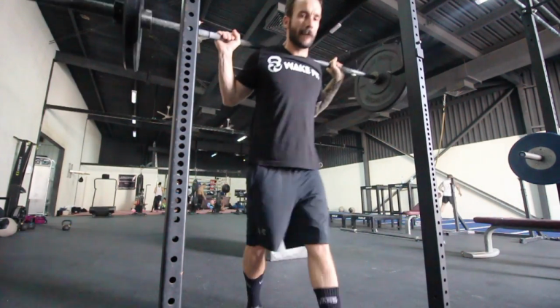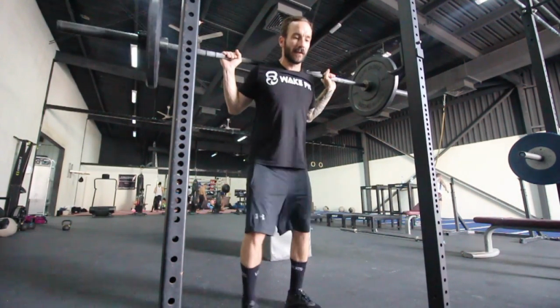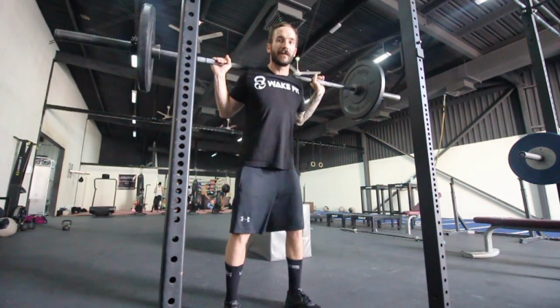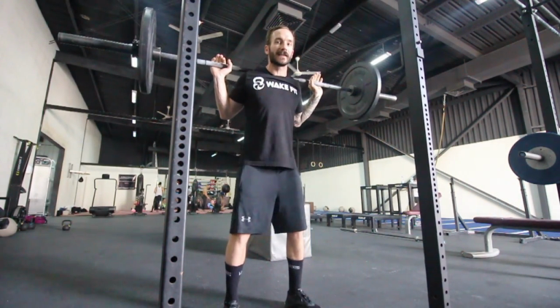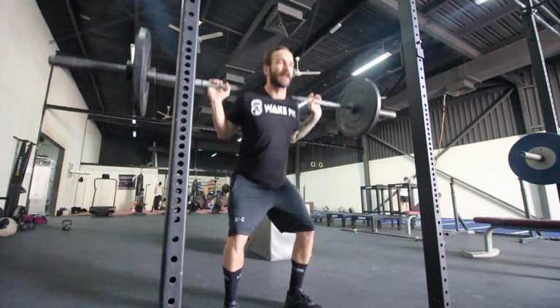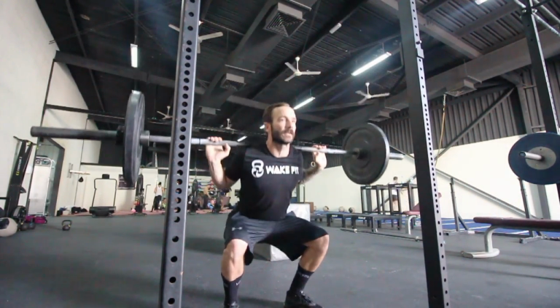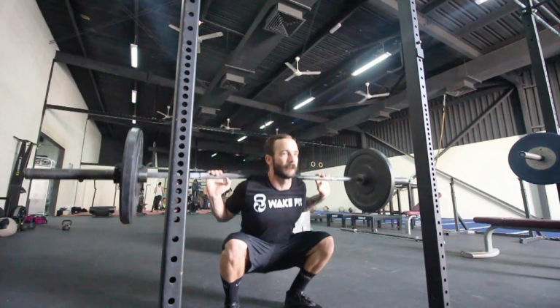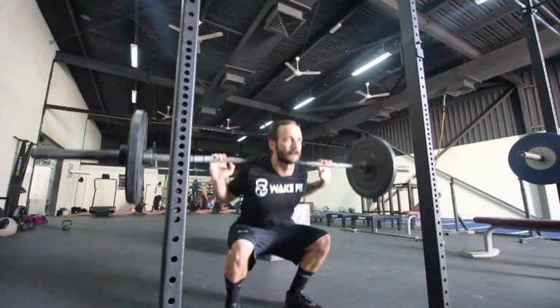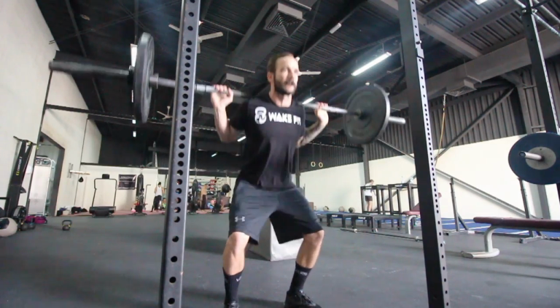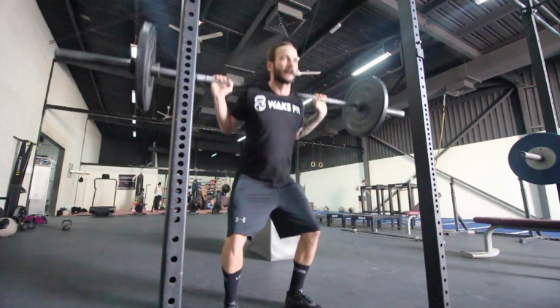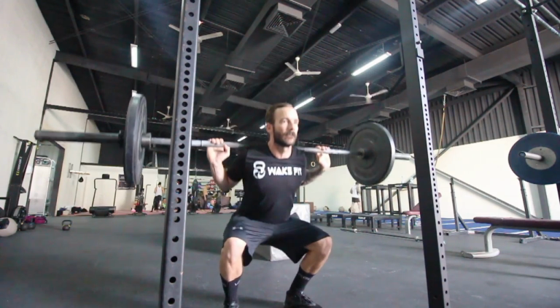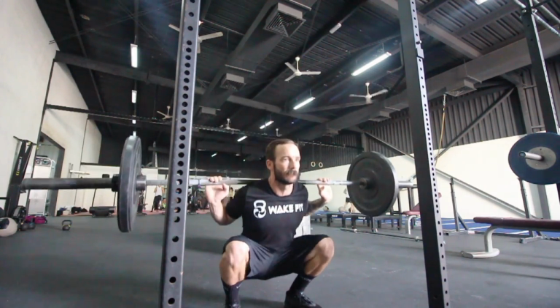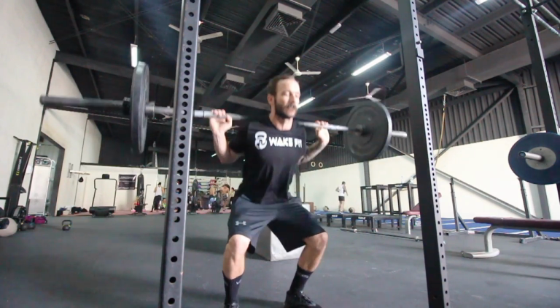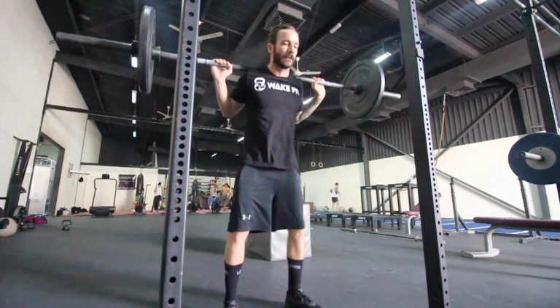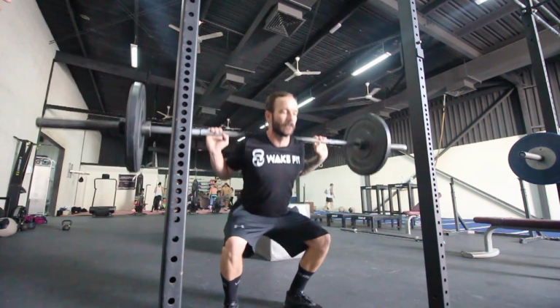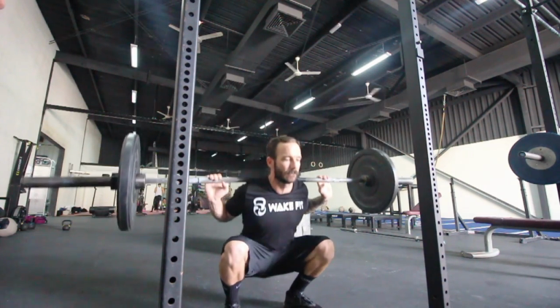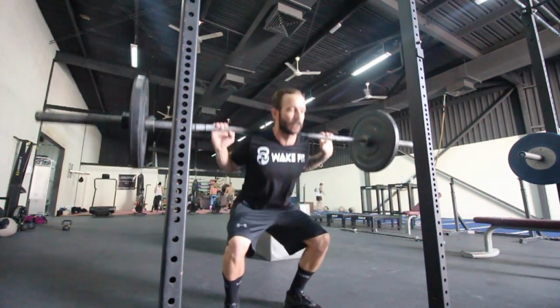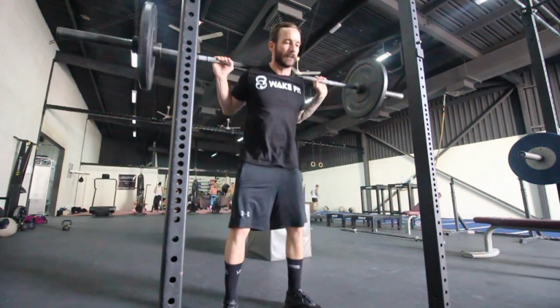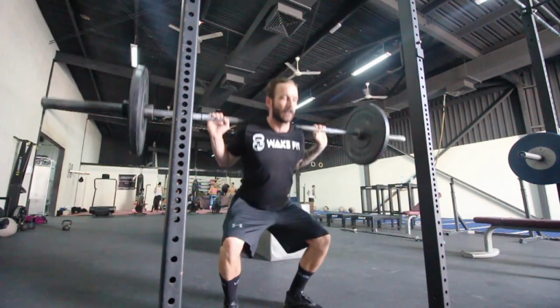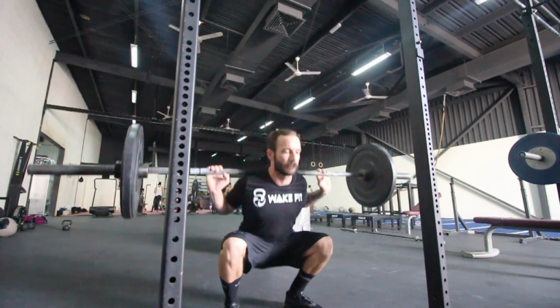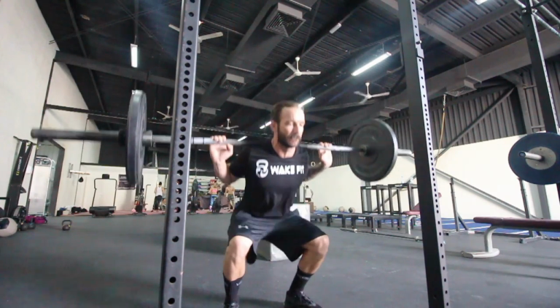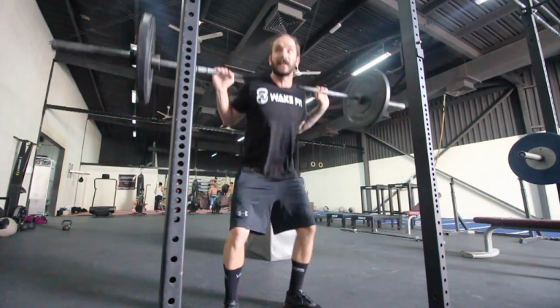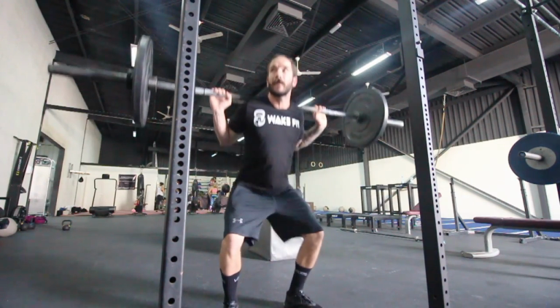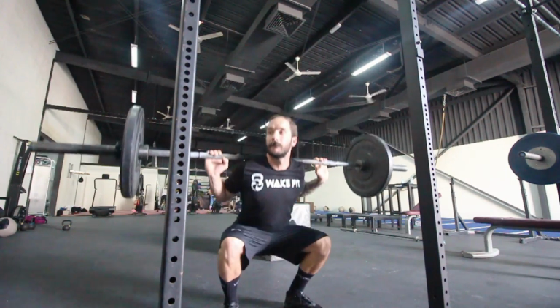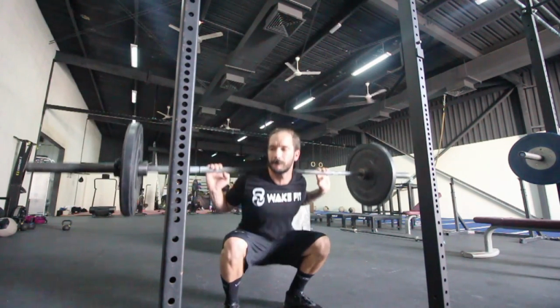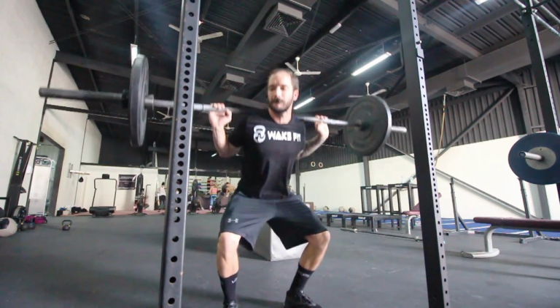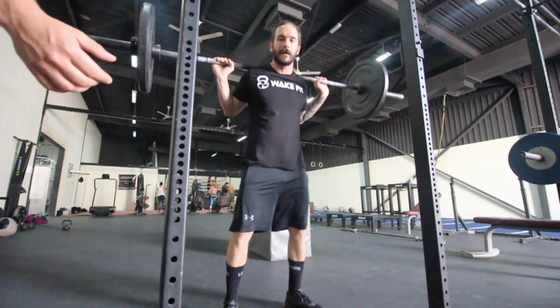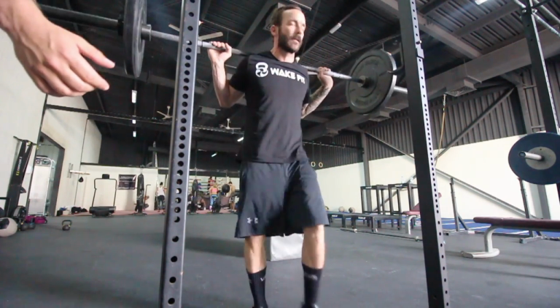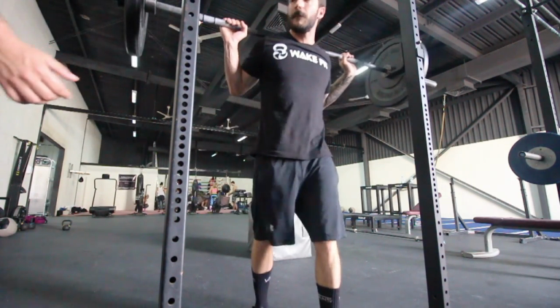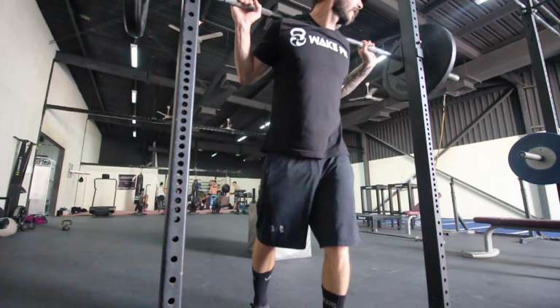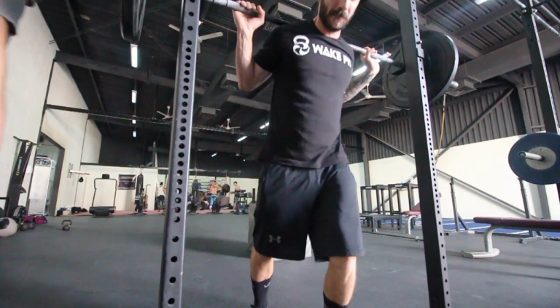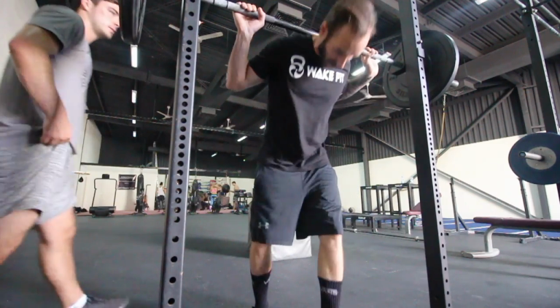The second exercise is a standard squat. You do it with a light weight, and the idea is to do 10 reps for 10 minutes. Basically, if you can do 10 within about 40 seconds, you get a 20-second break, then you hit it again — for a total of 10 minutes.